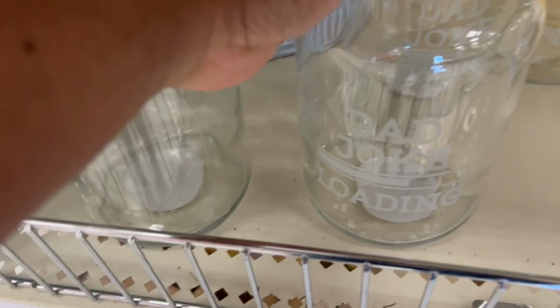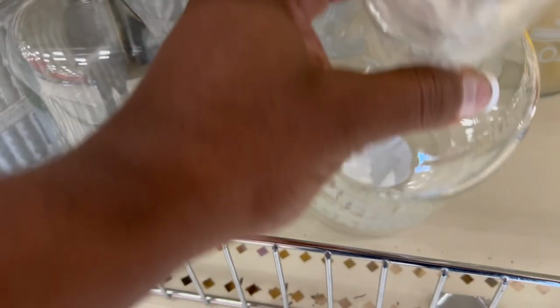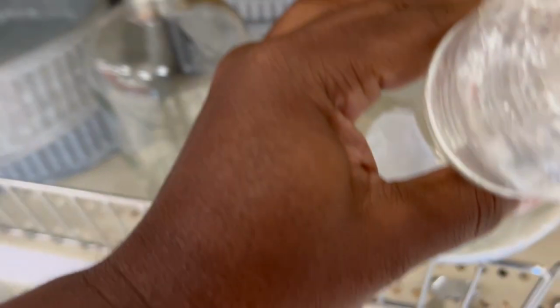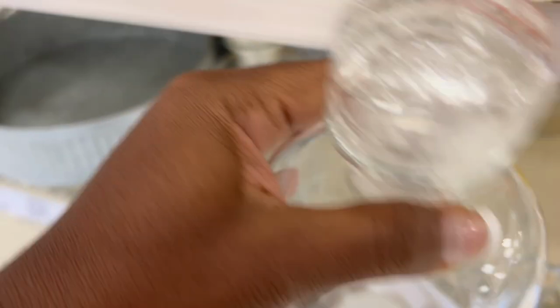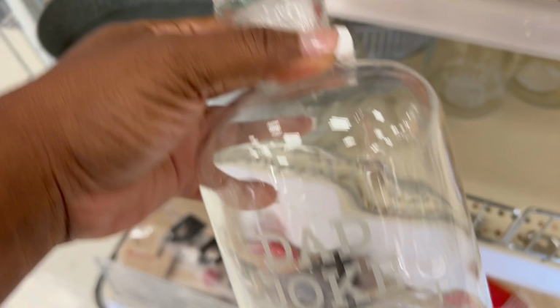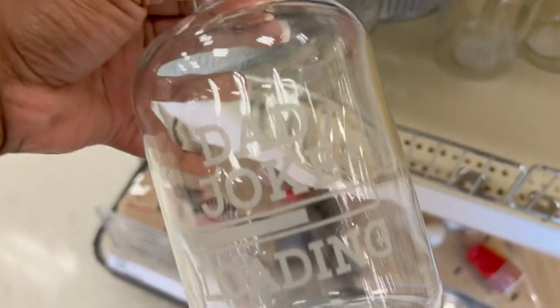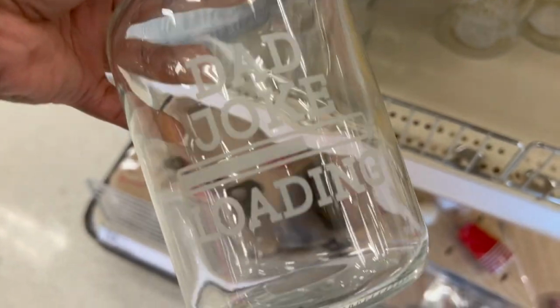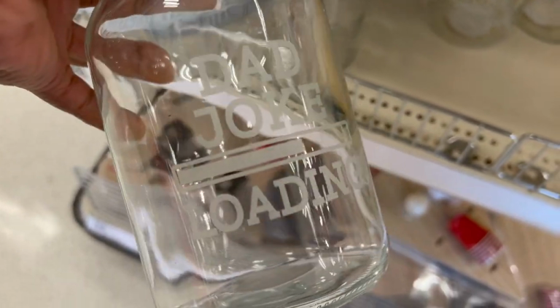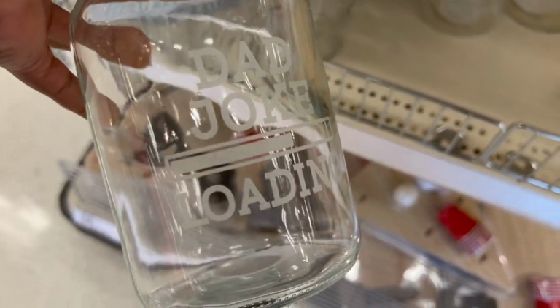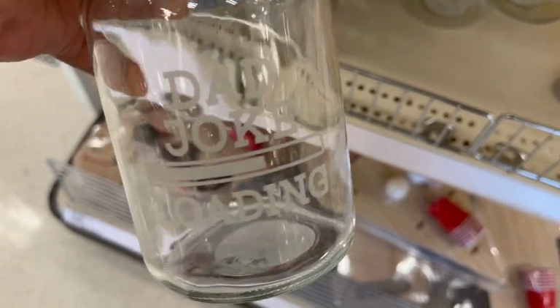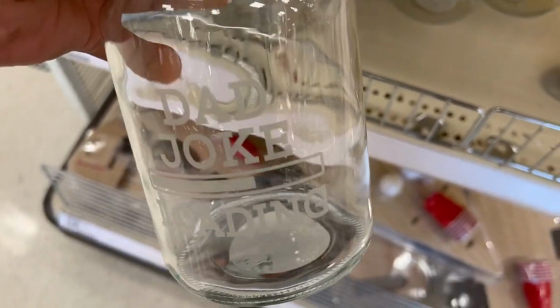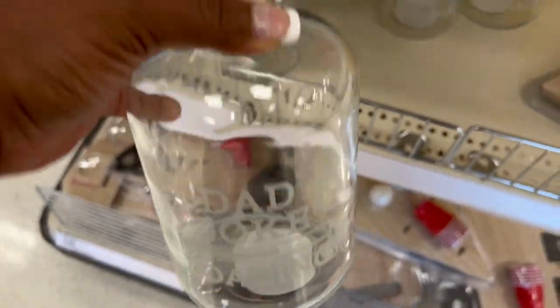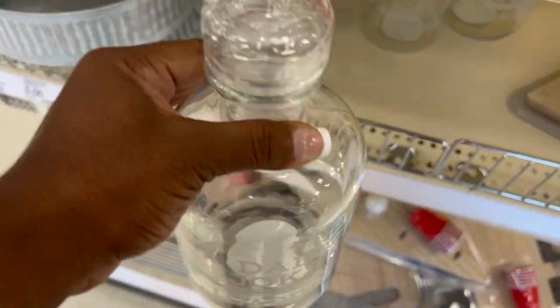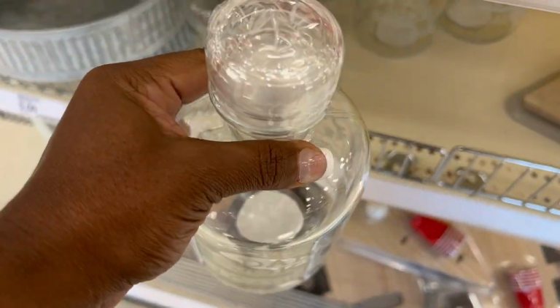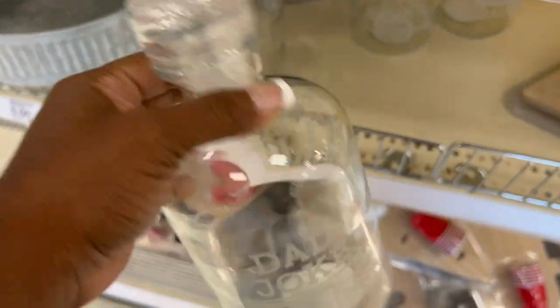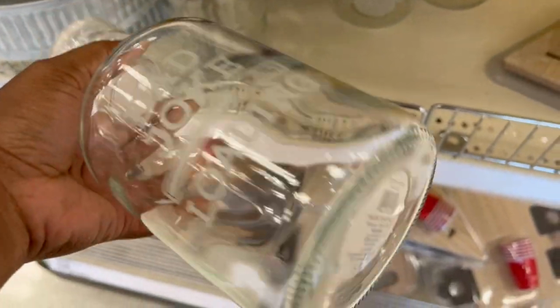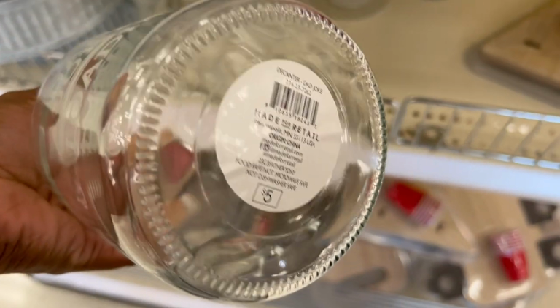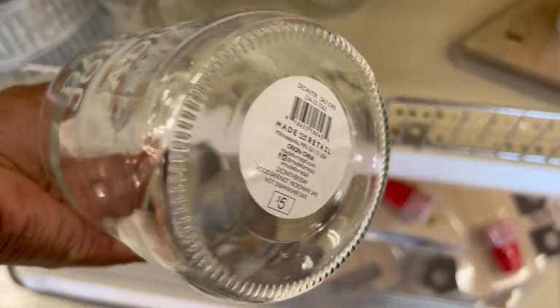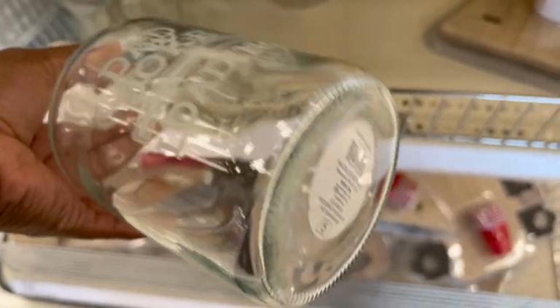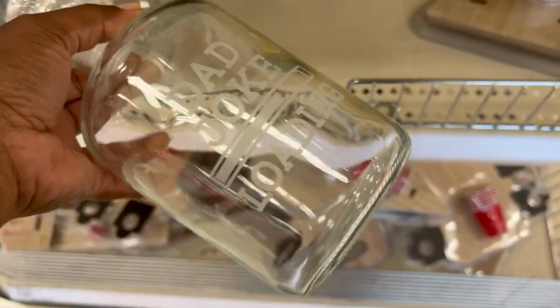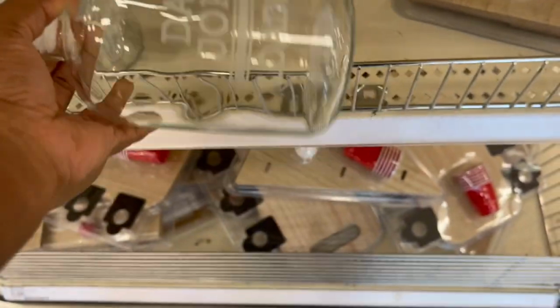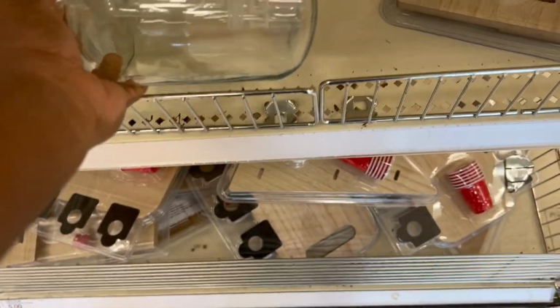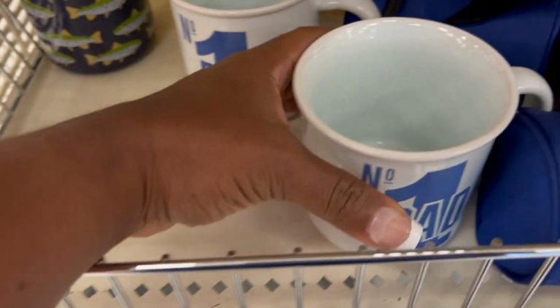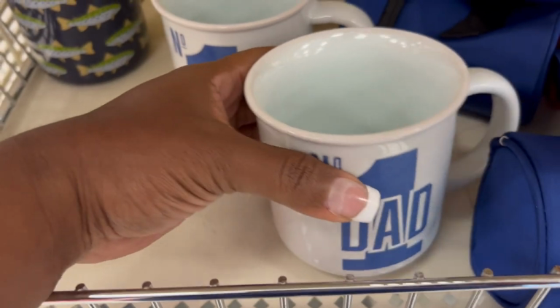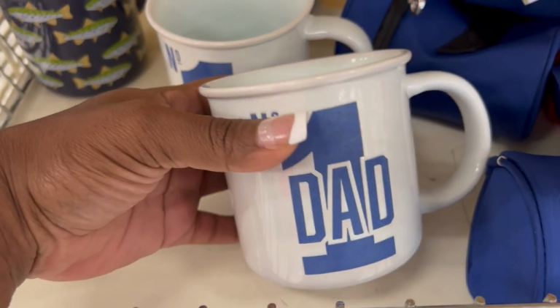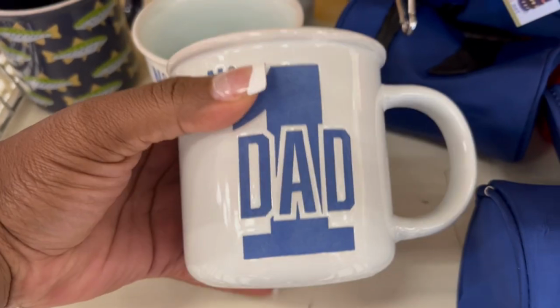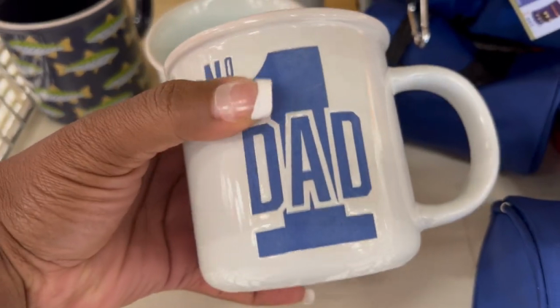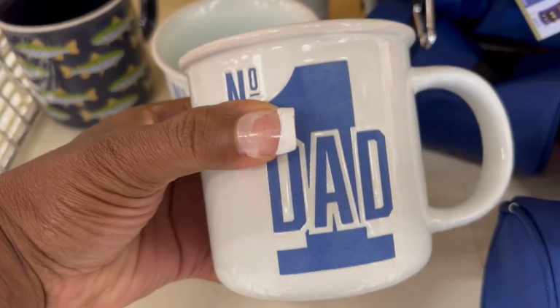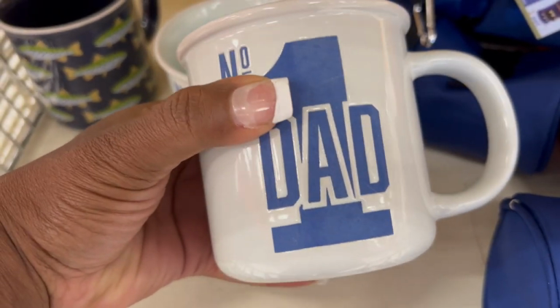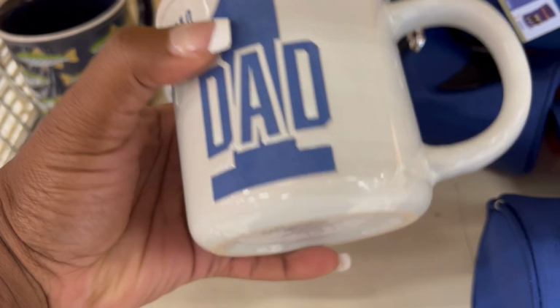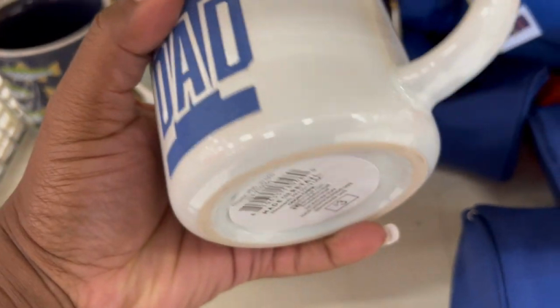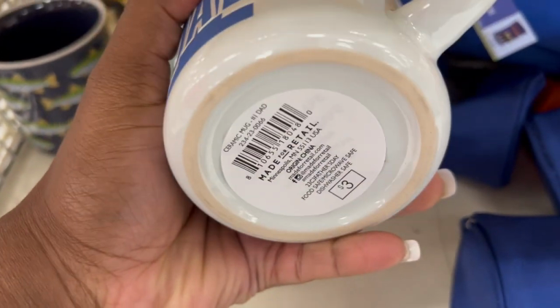Welcome back, and if you're new here my name is Britney and I do home and lifestyle here on this channel. That includes shop-with-me, home decor hauls, and homemaking videos. If you're interested in that sort of content, you can hit the subscribe button below and let's get into today's video.